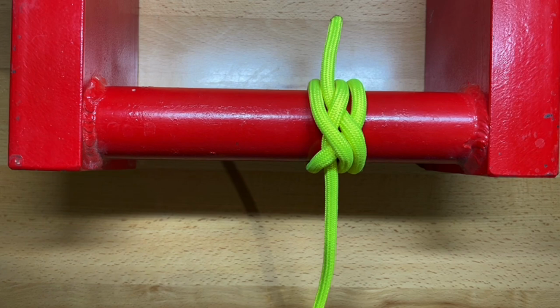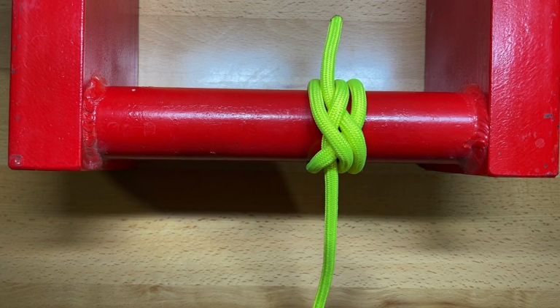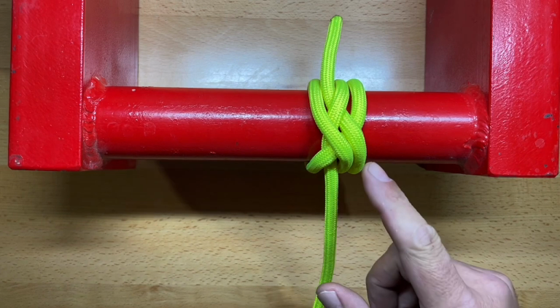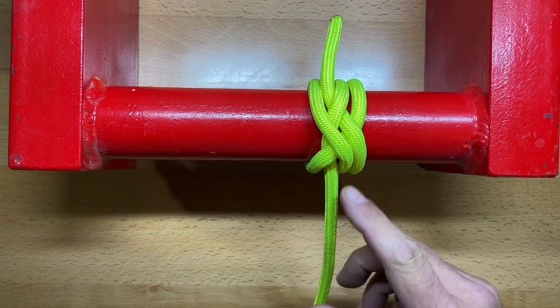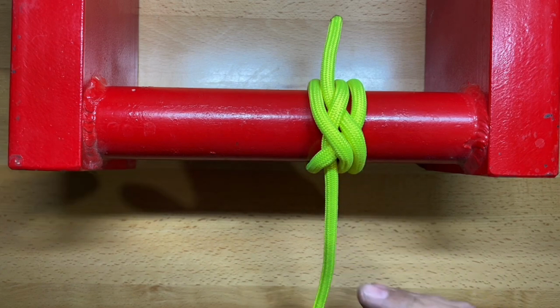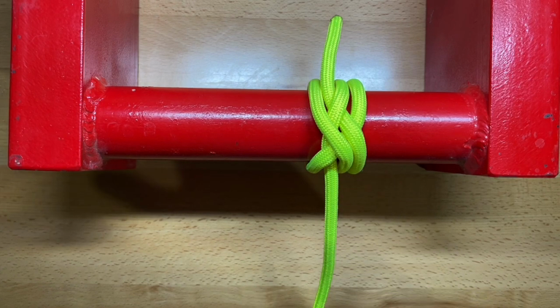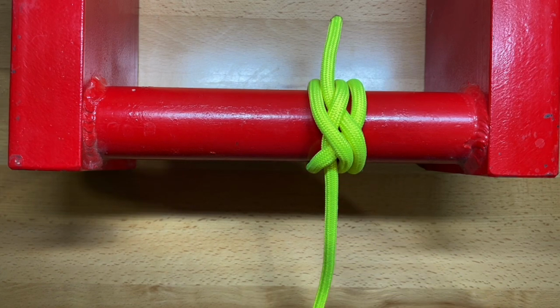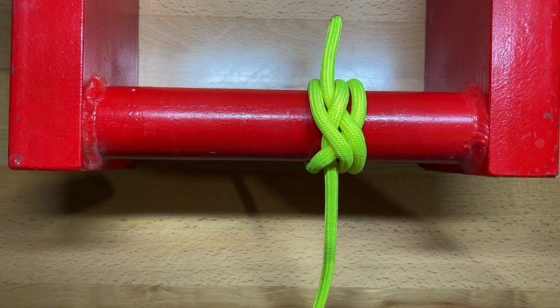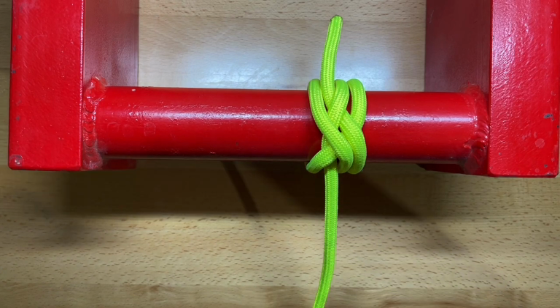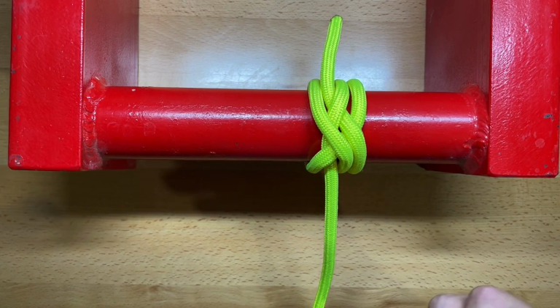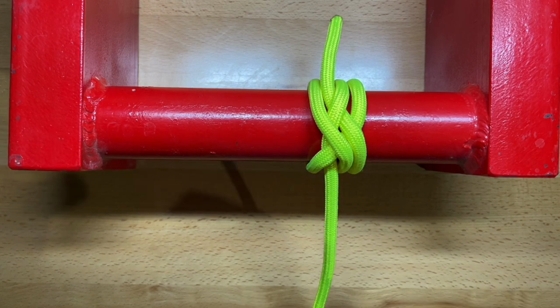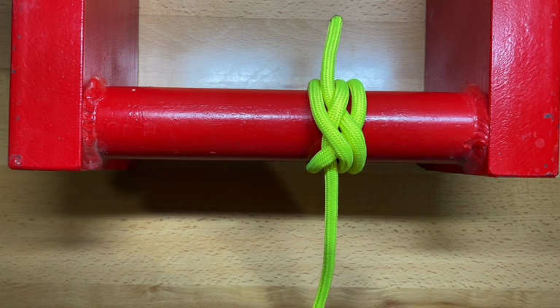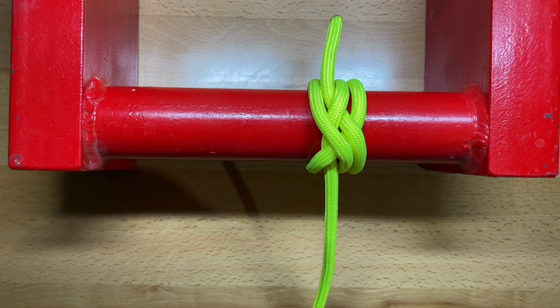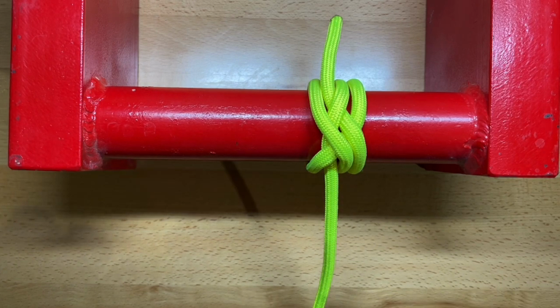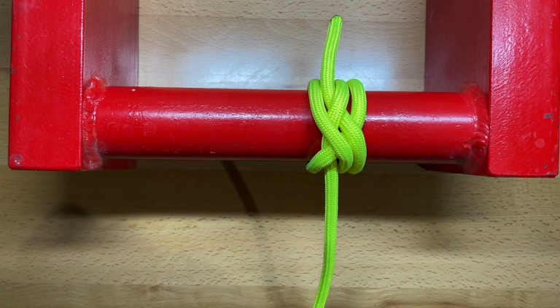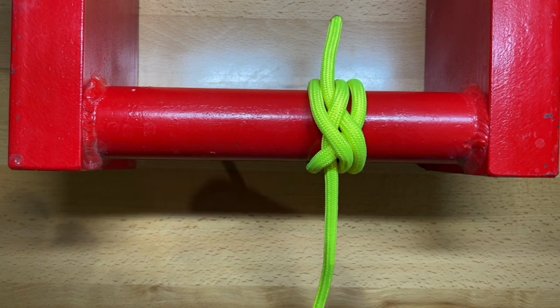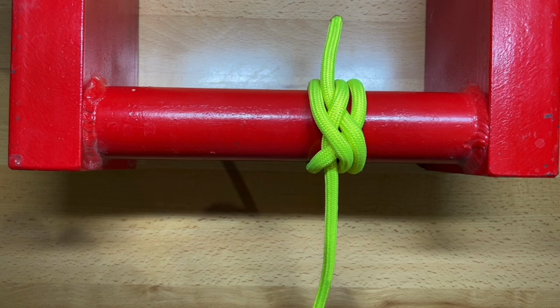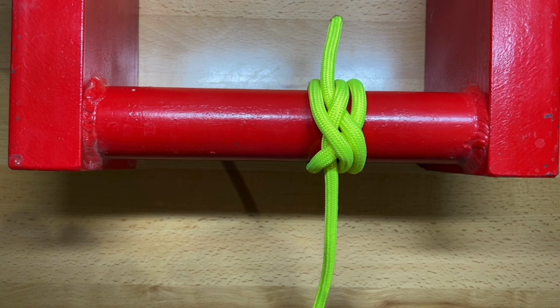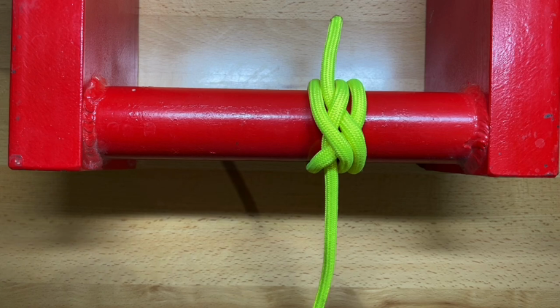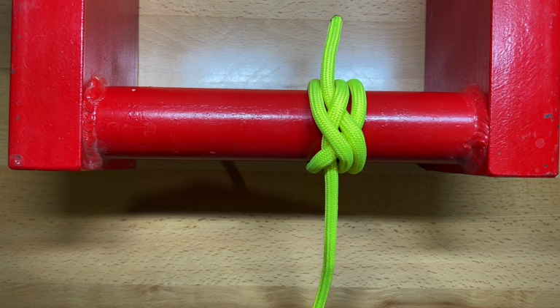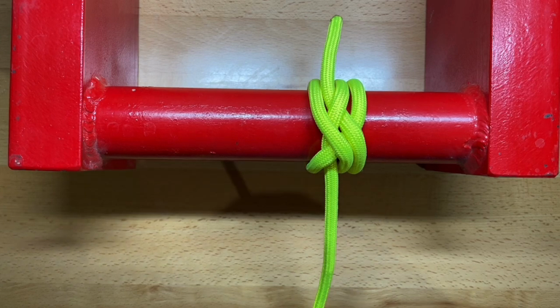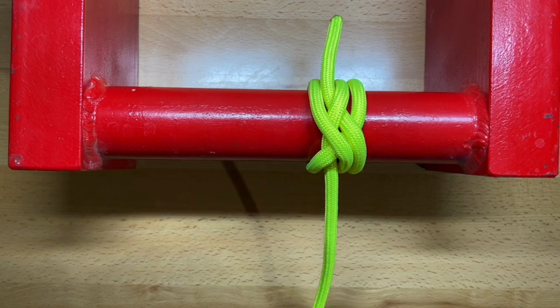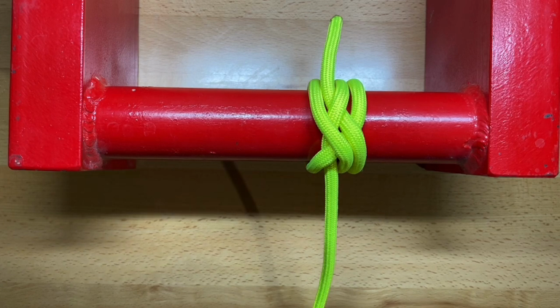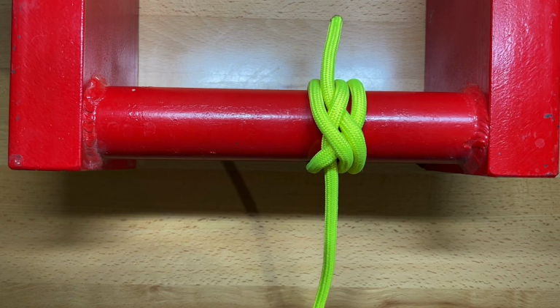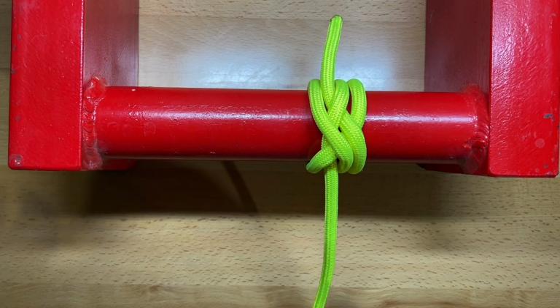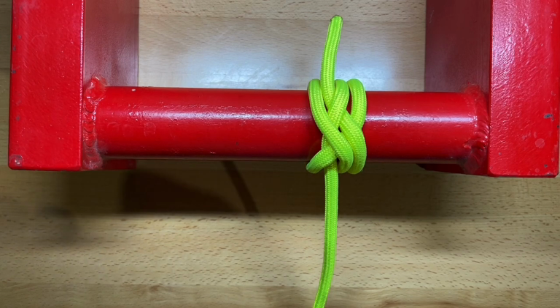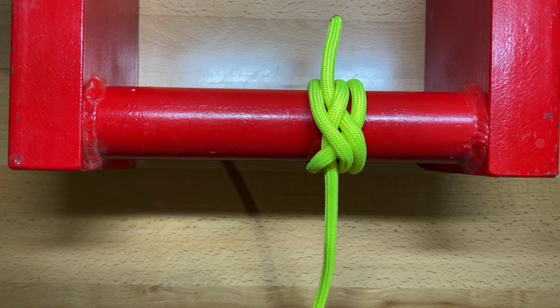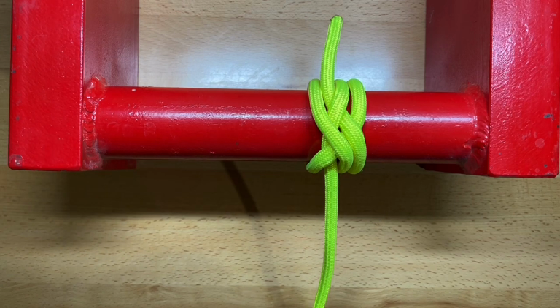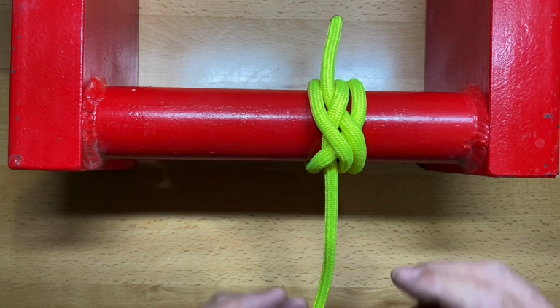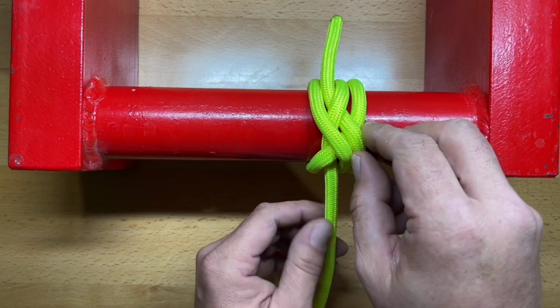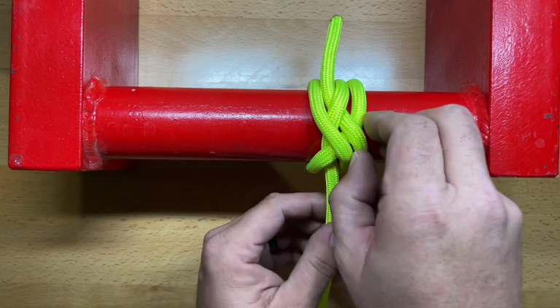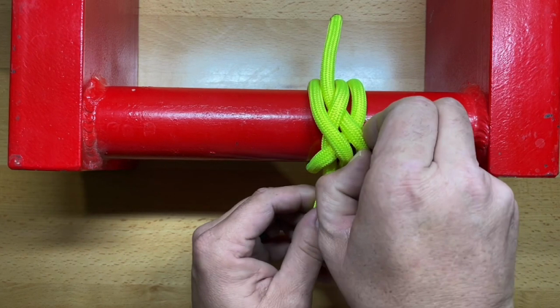The snuggle hitch is tied very similarly to the clove hitch, with an extra turn, and then it's the way it's trapped. Let me show you how this one is tied.